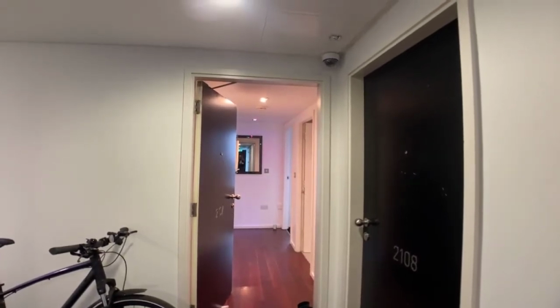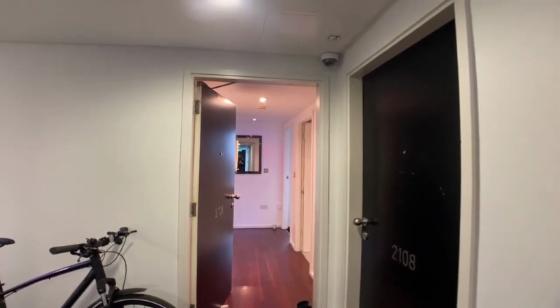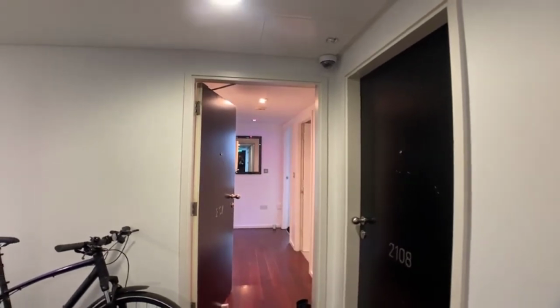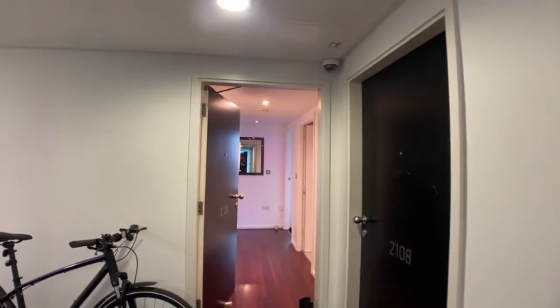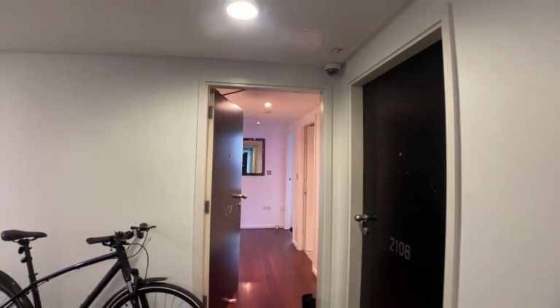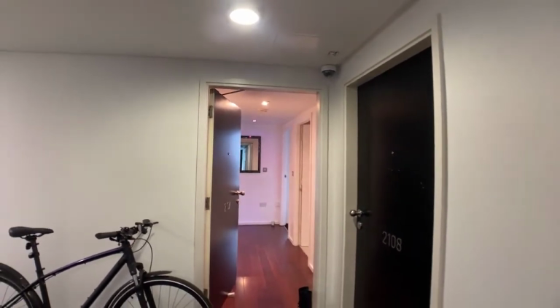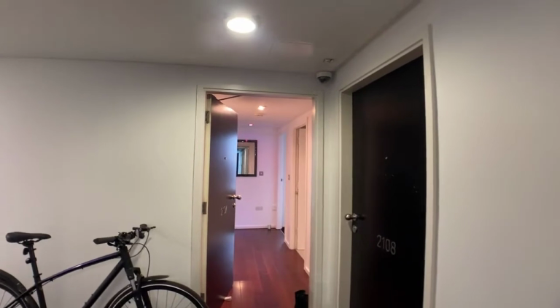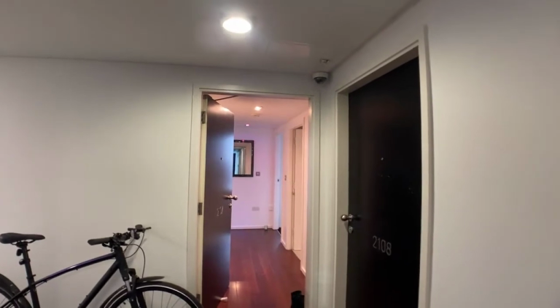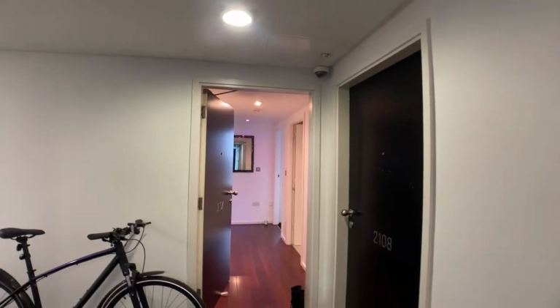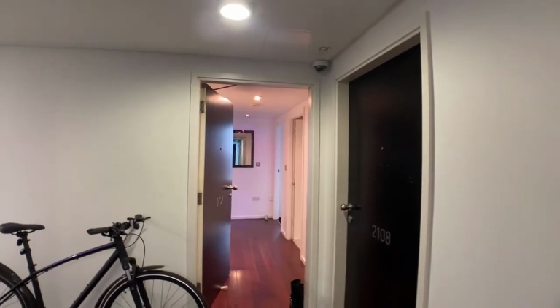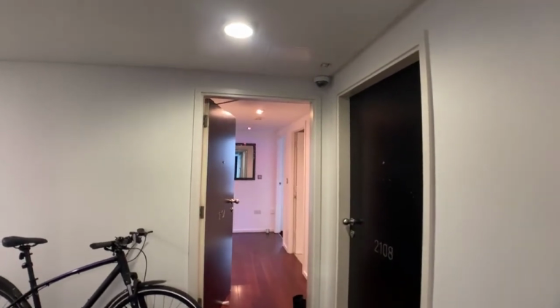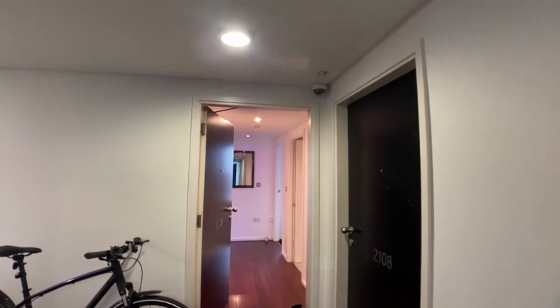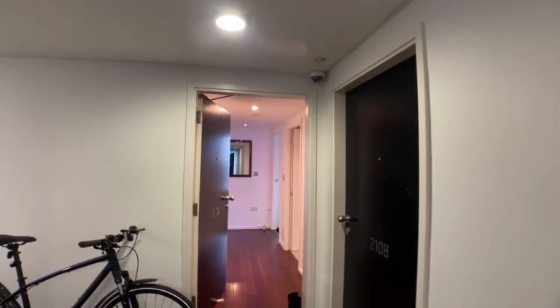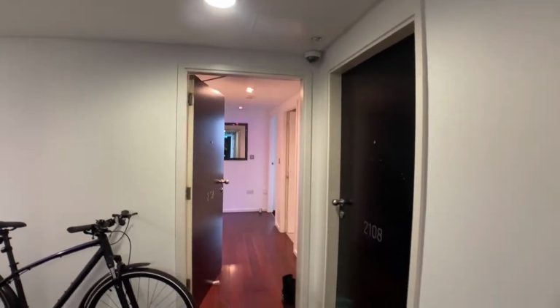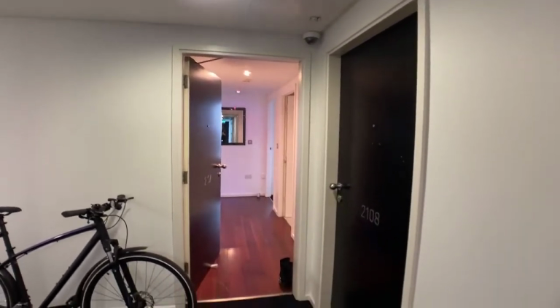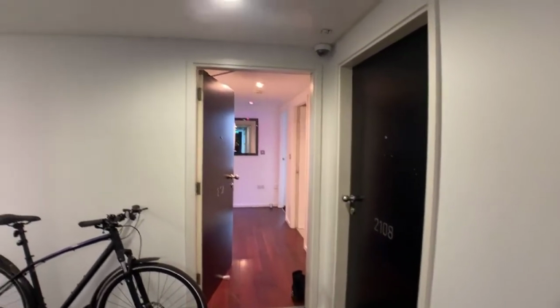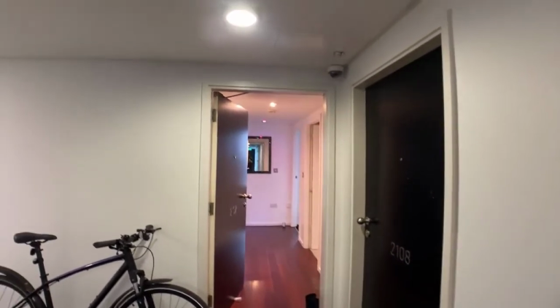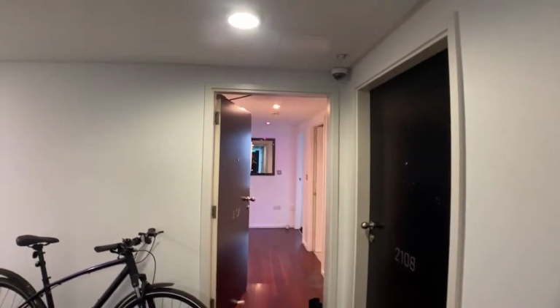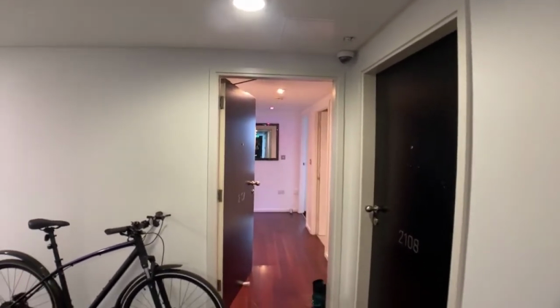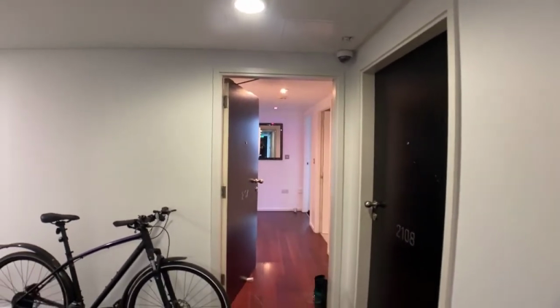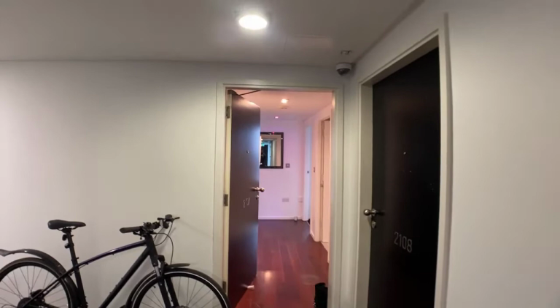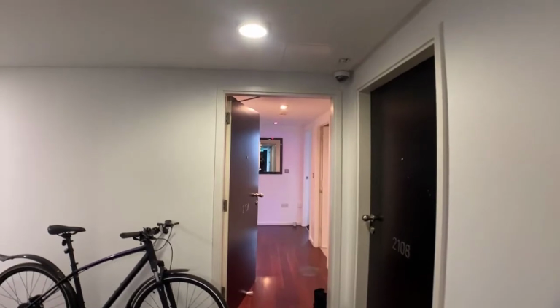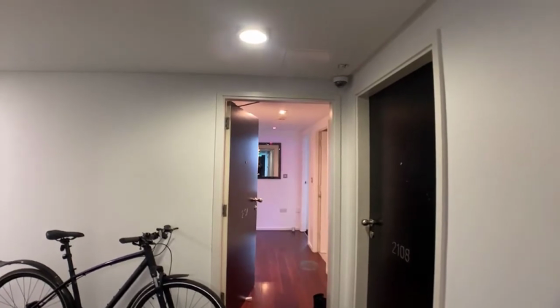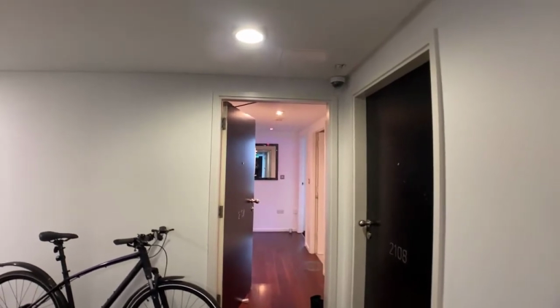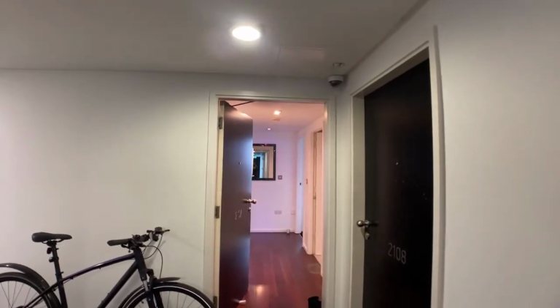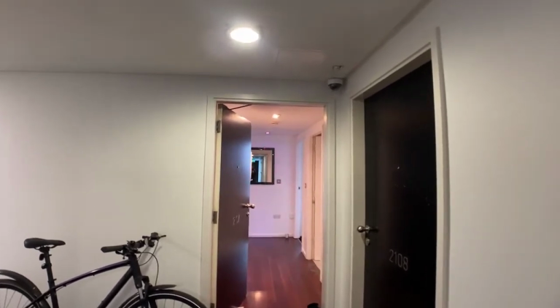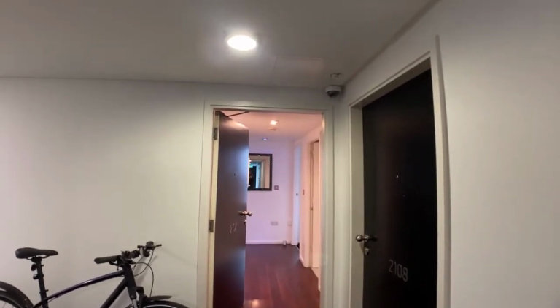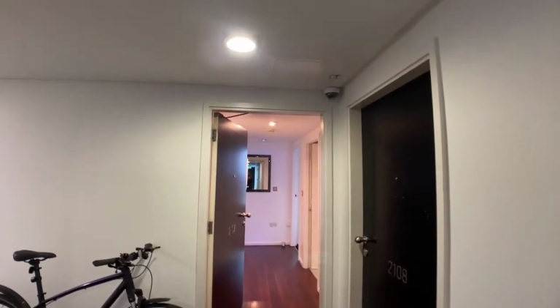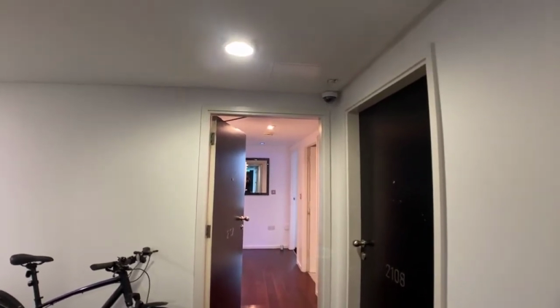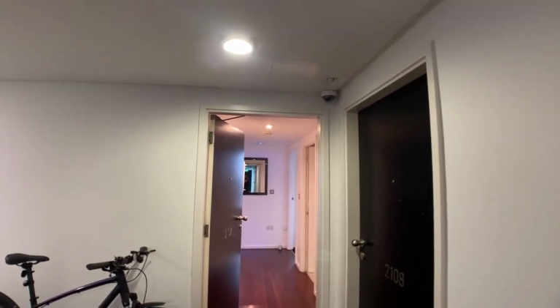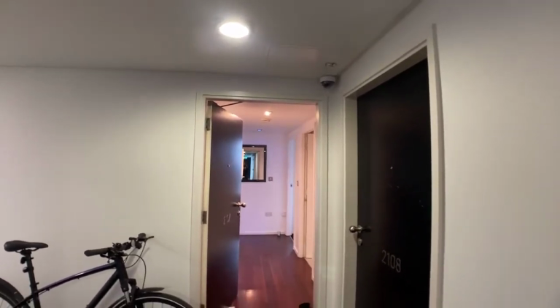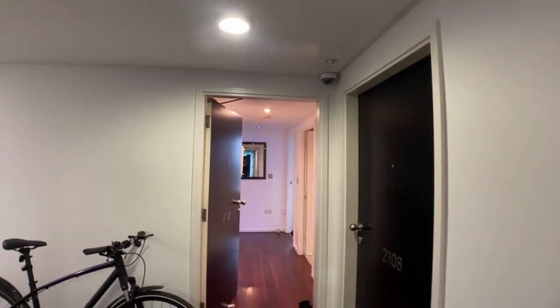Hi everyone, I'm Lauren and I'm here today to show you a two-bed, two-bath property at Beefham Tower. This property is currently on the market for £215,600.